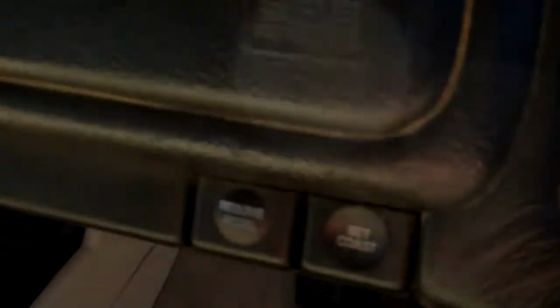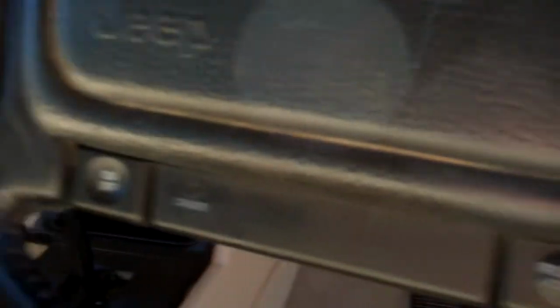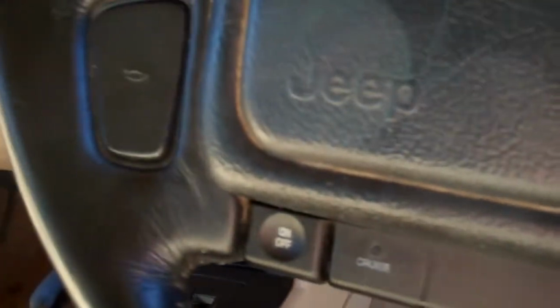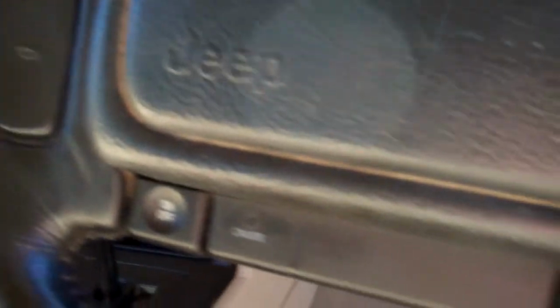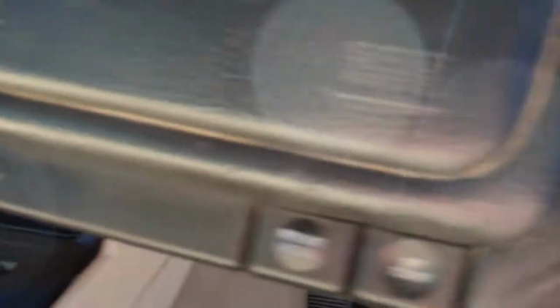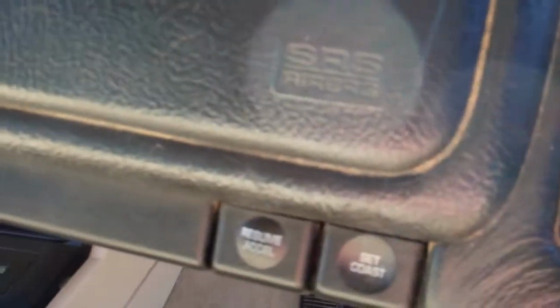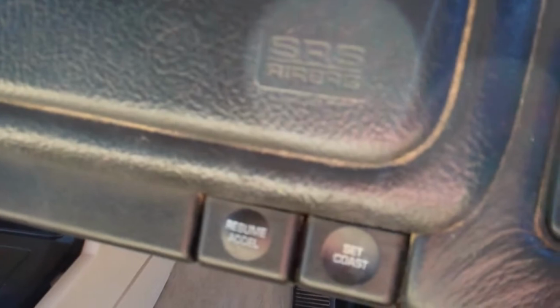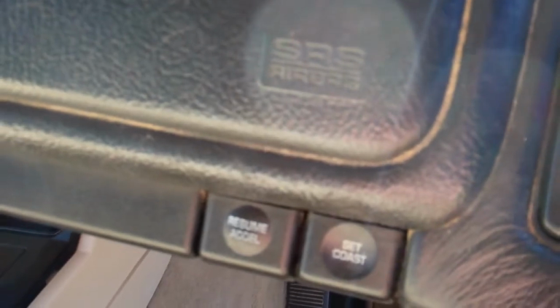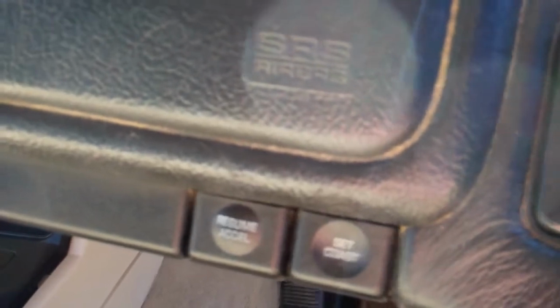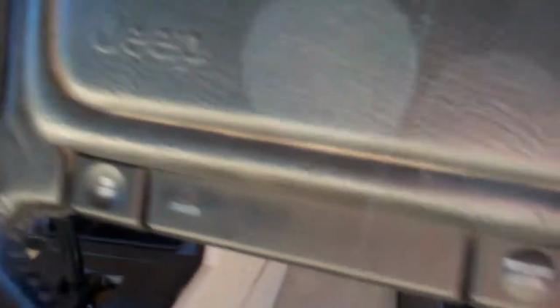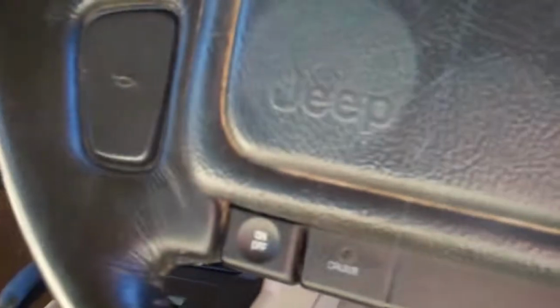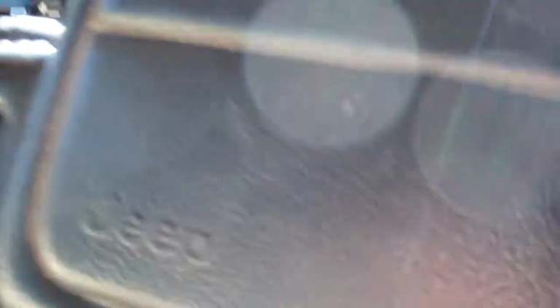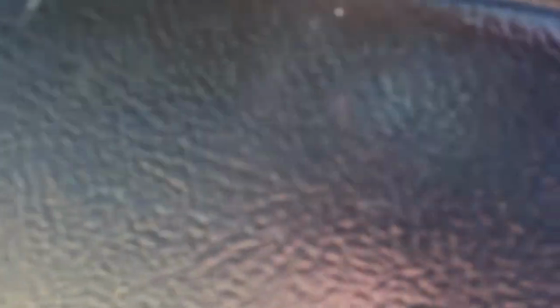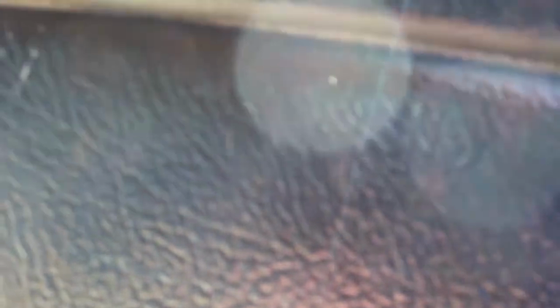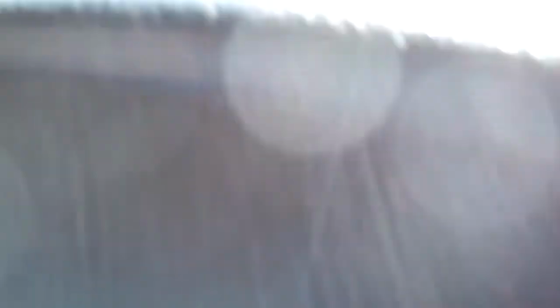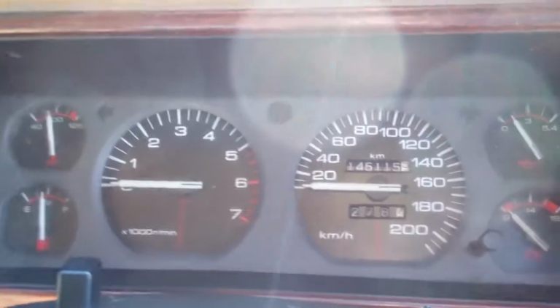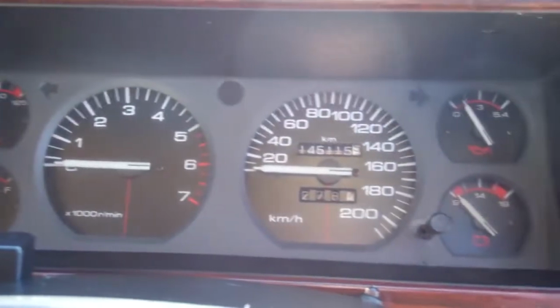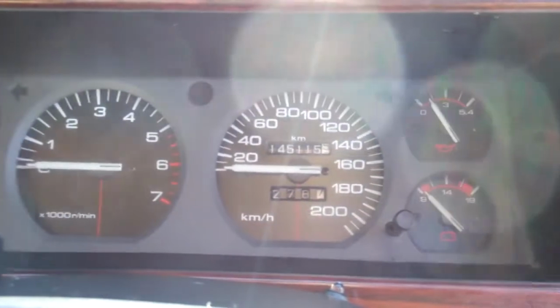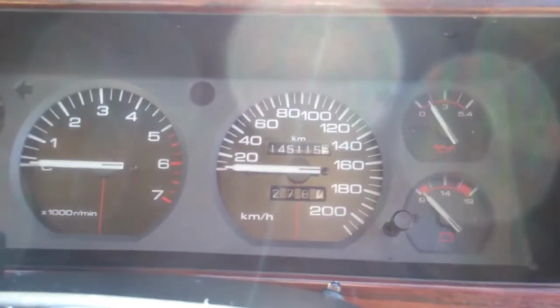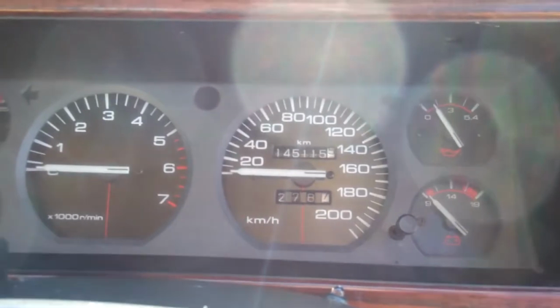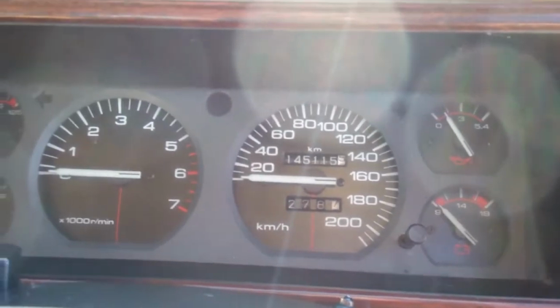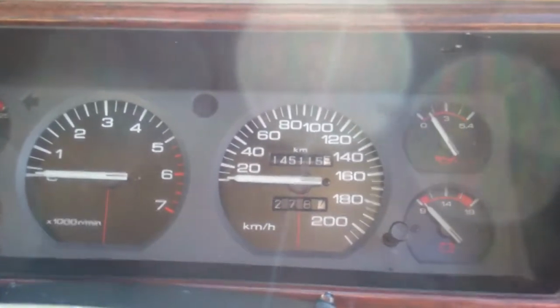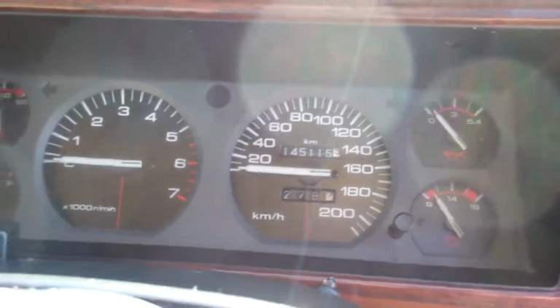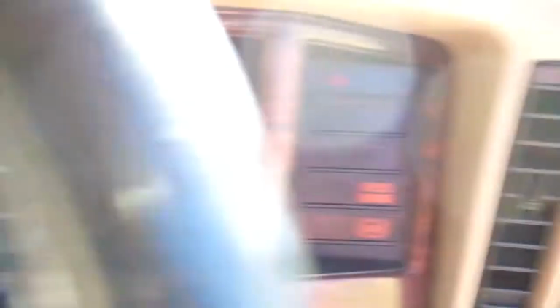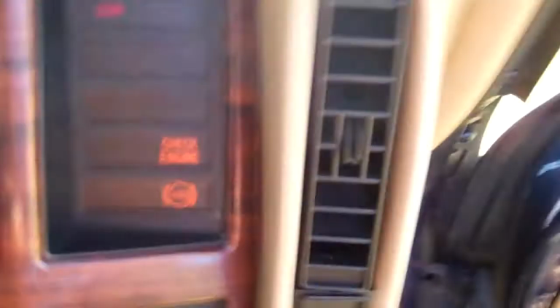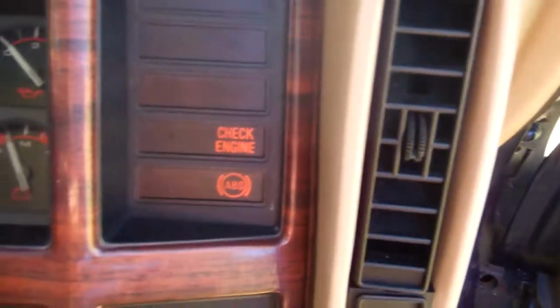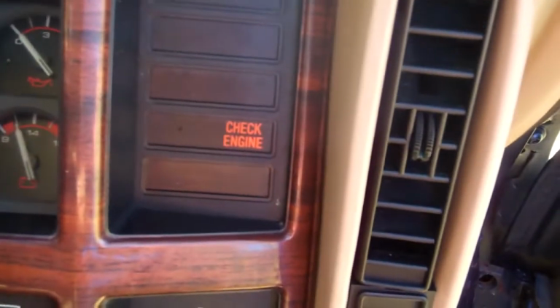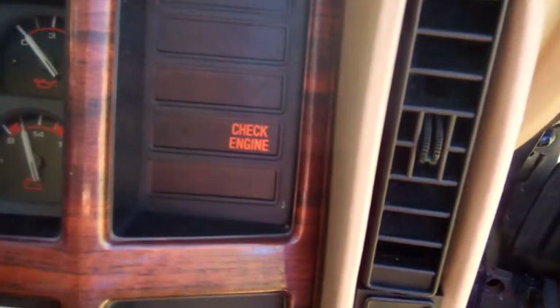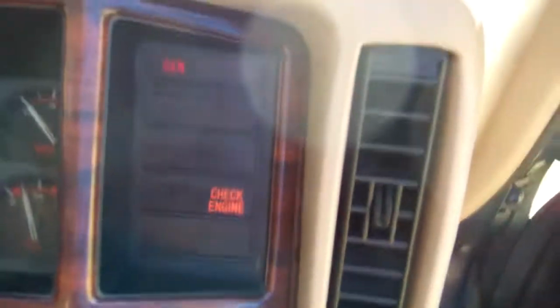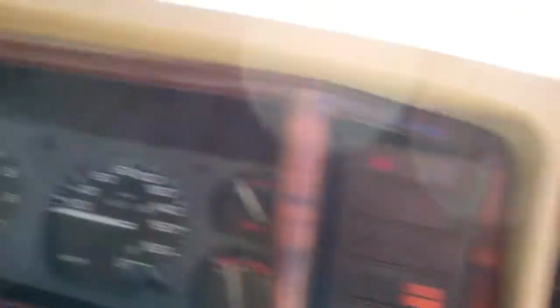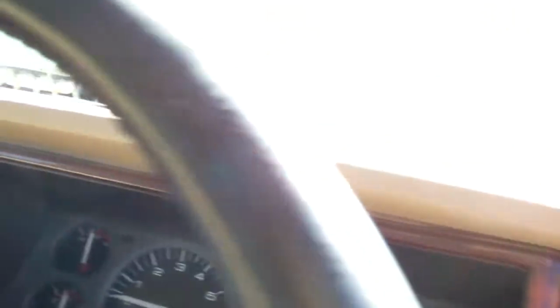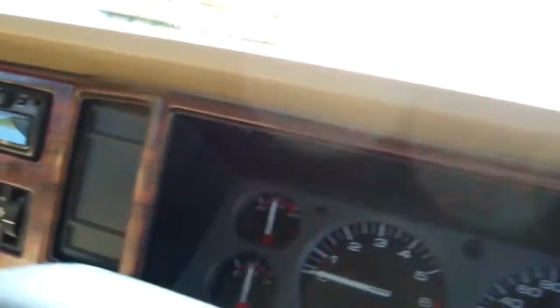Cruise control in this model — haven't actually tried it, we'll try it on the way back, but it is there. It's currently travelled 145,000 Ks. ABS — good safety feature.